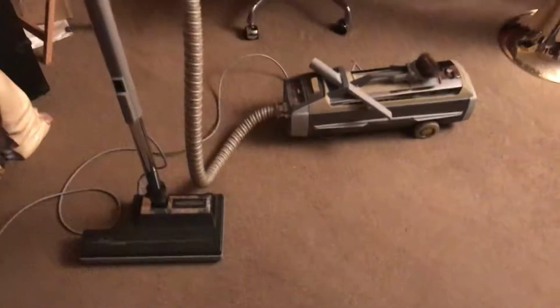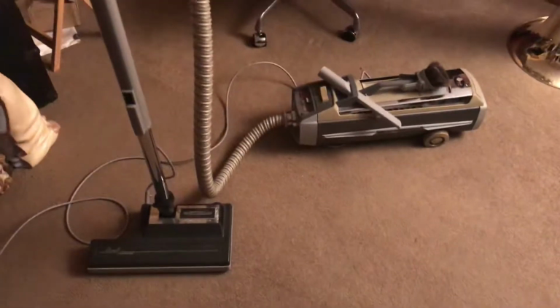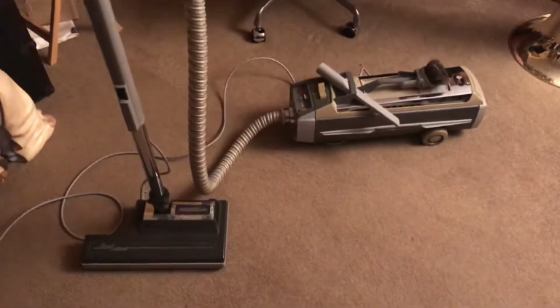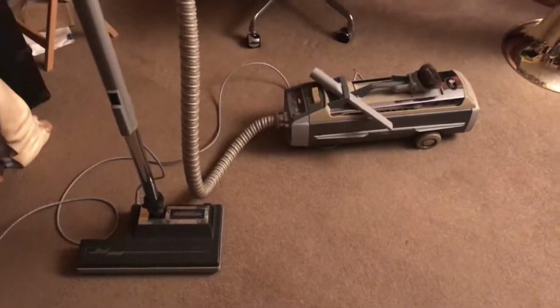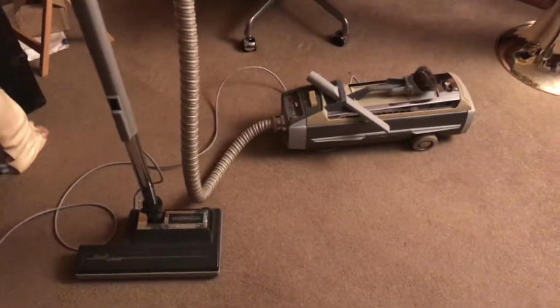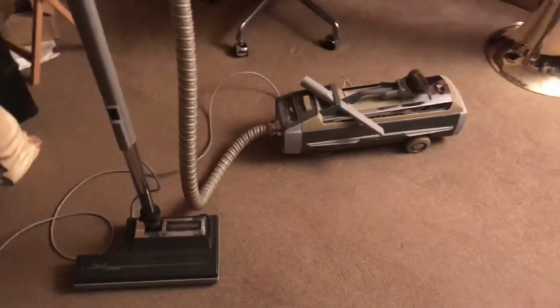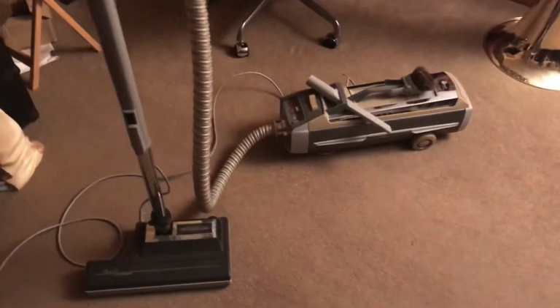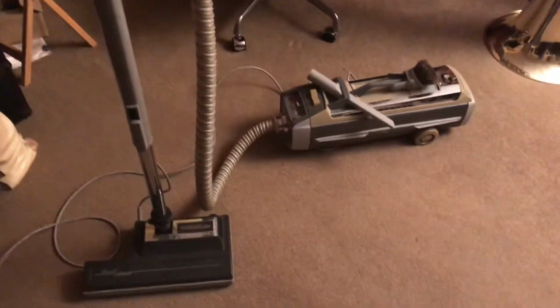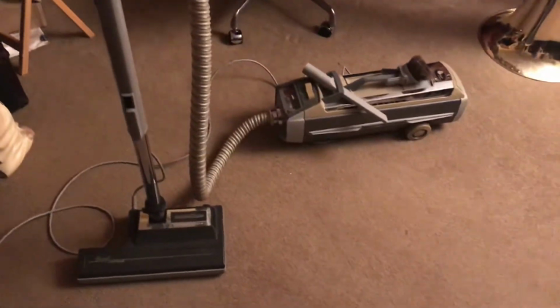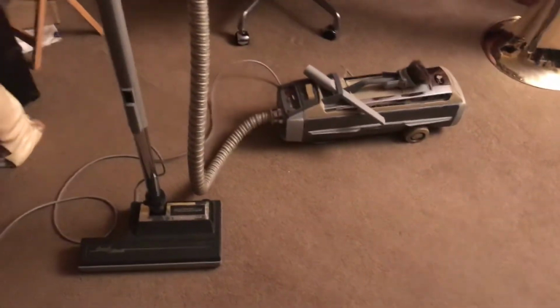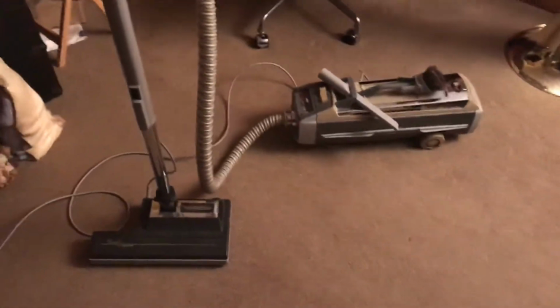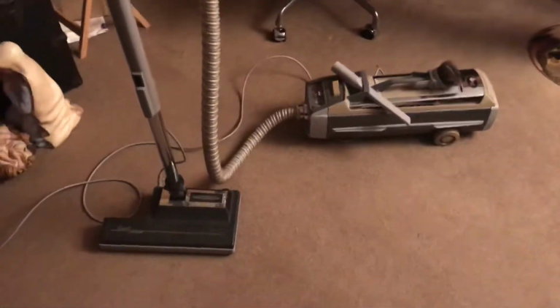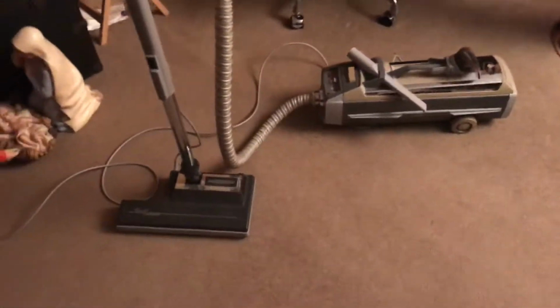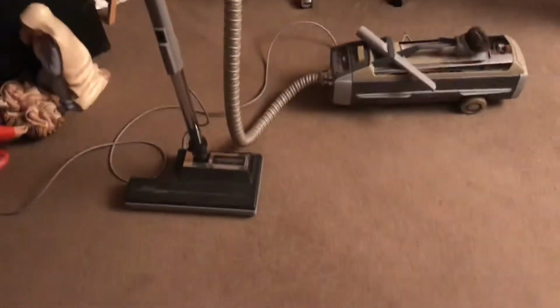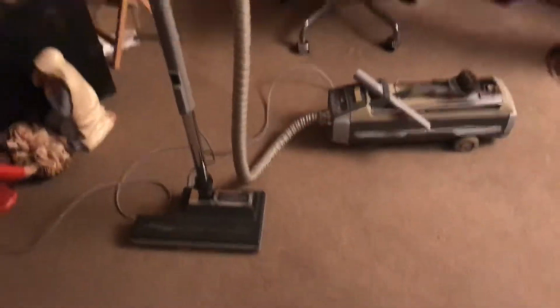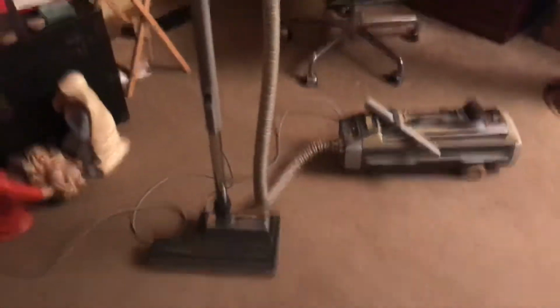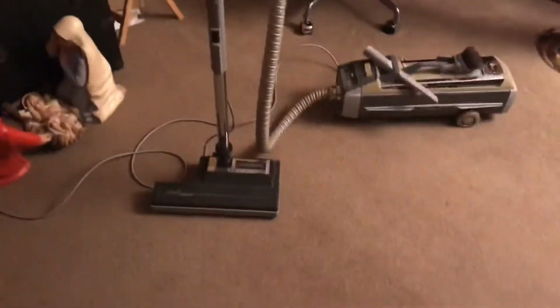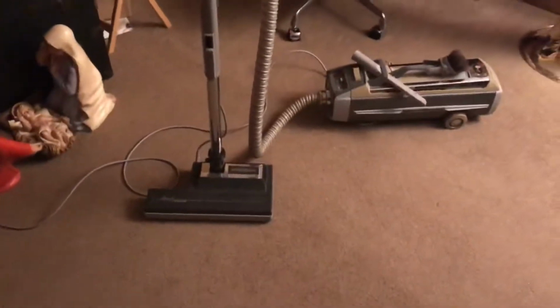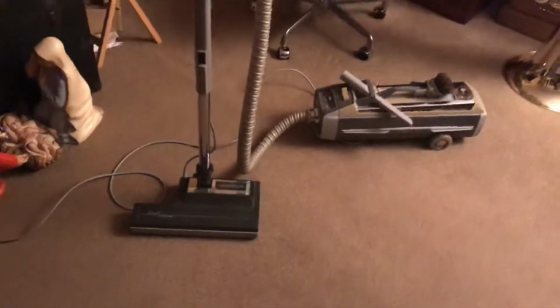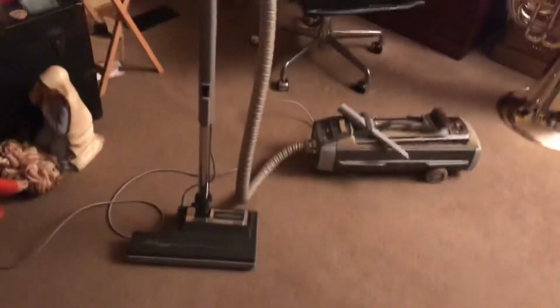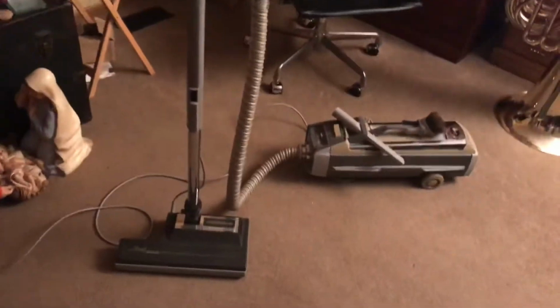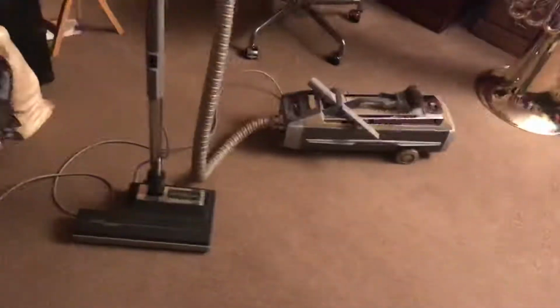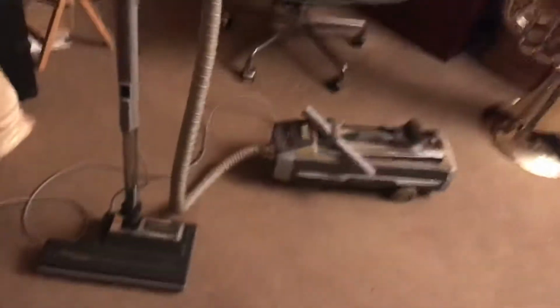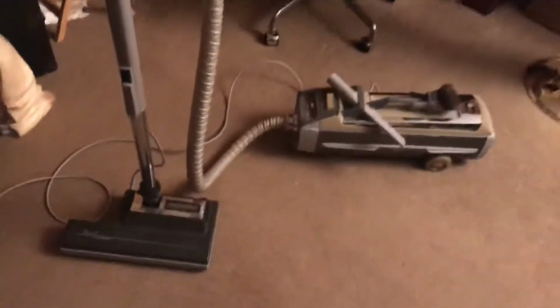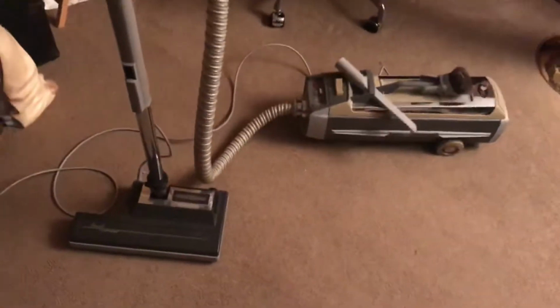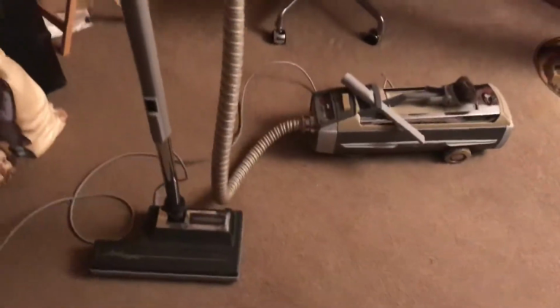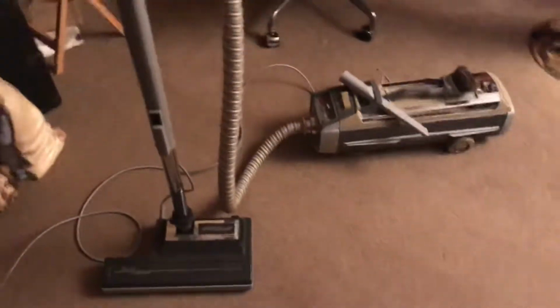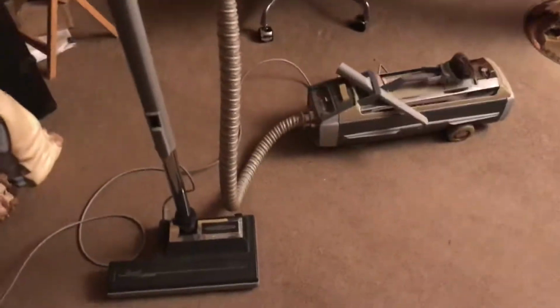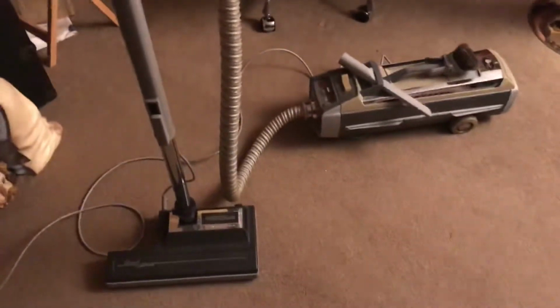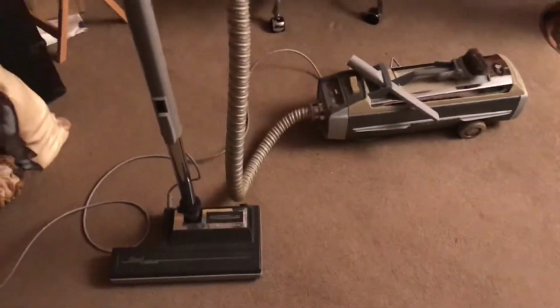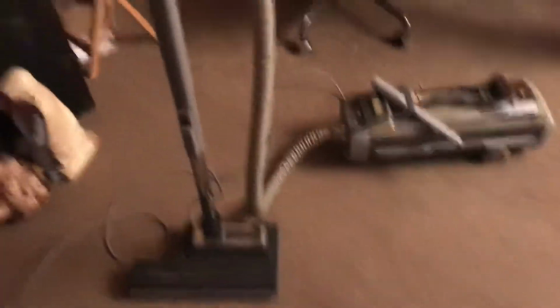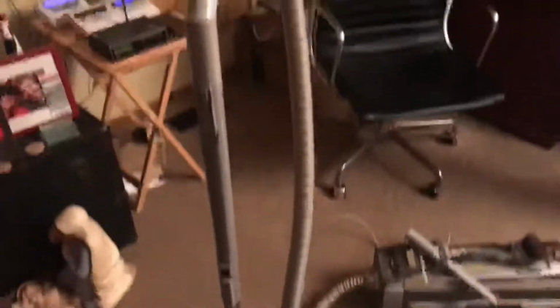Hey guys, it's Thomas, and here's my first vacuum video of 2019. It's my 1983 Electrolux Silverado Deluxe.